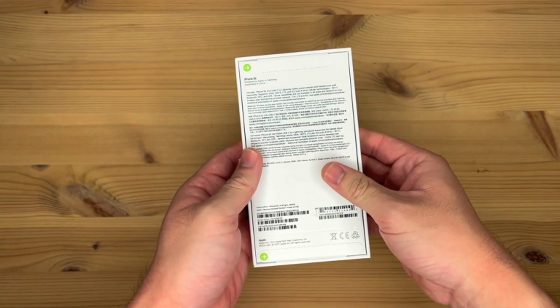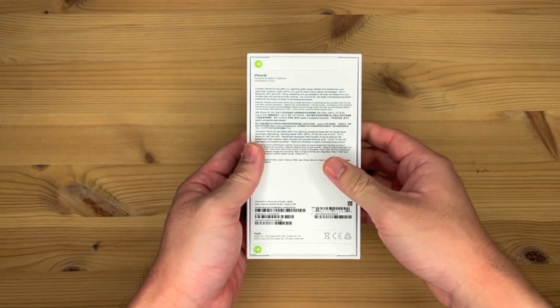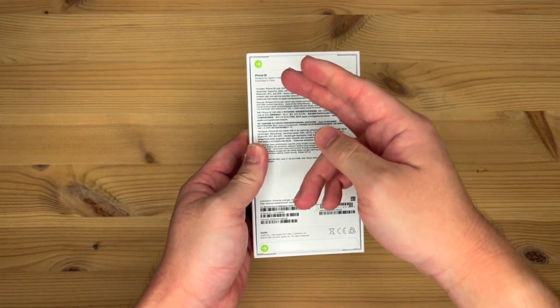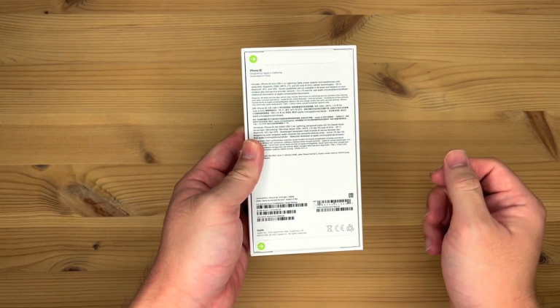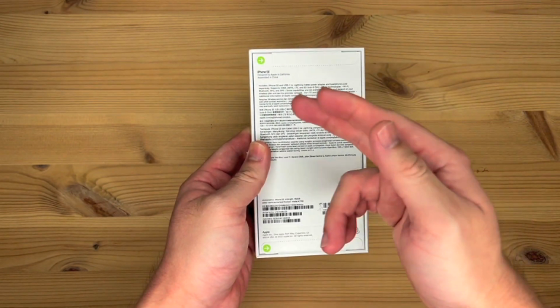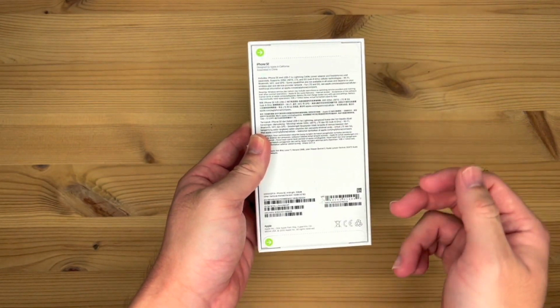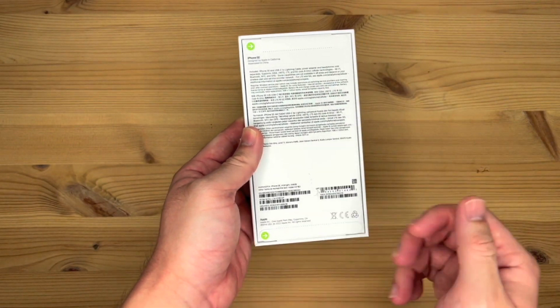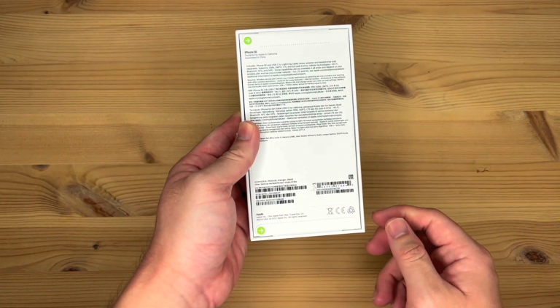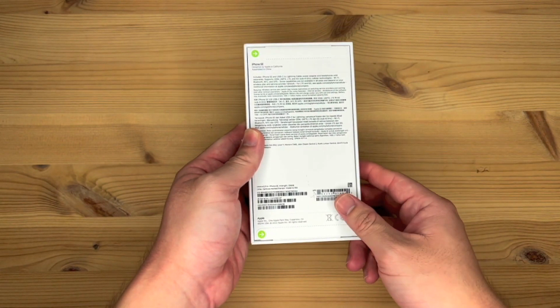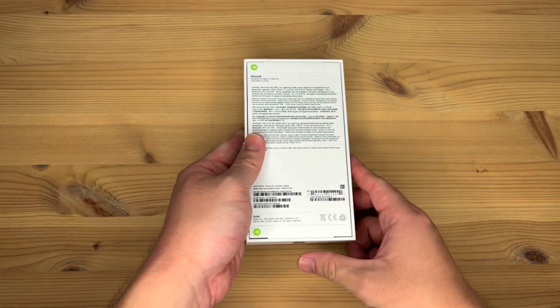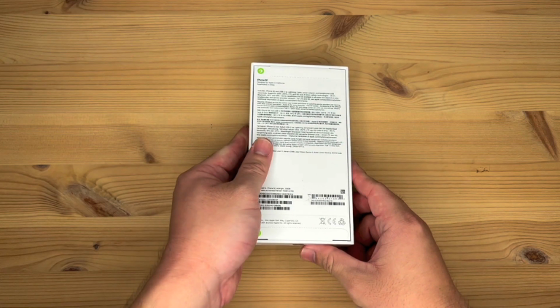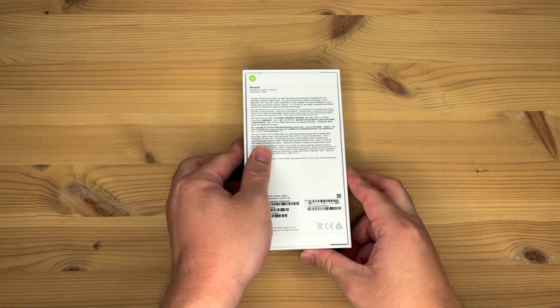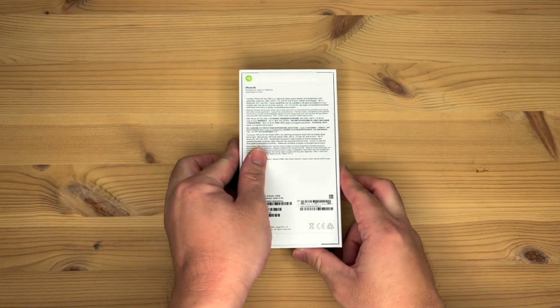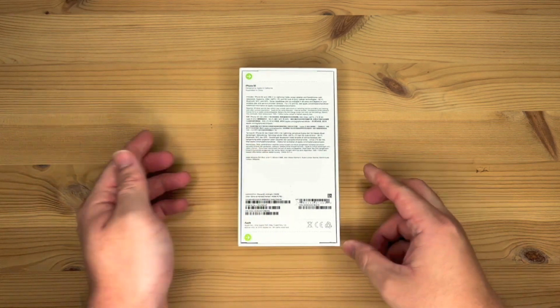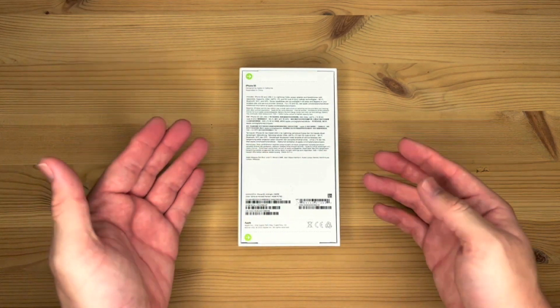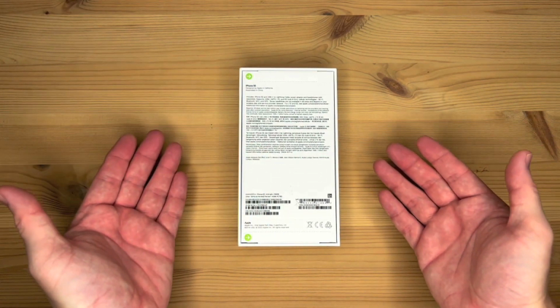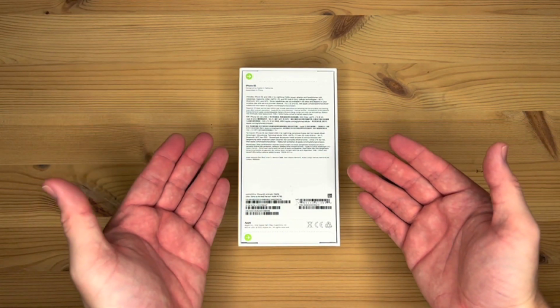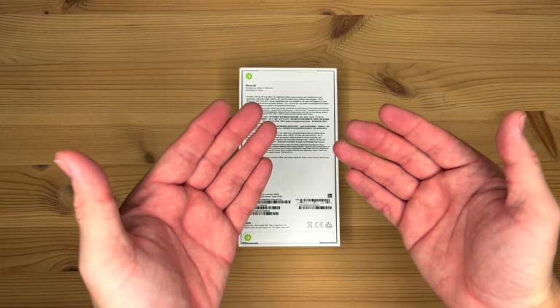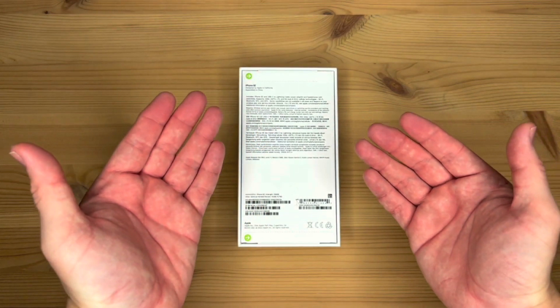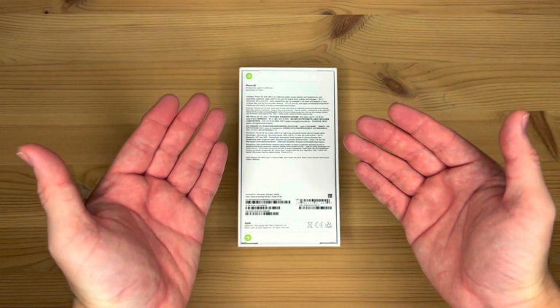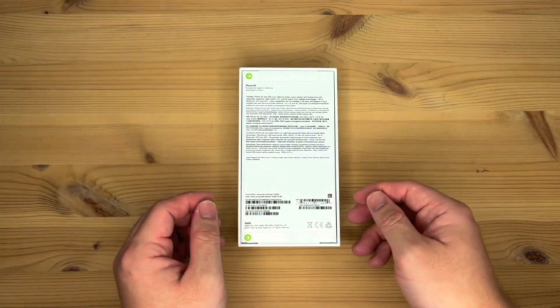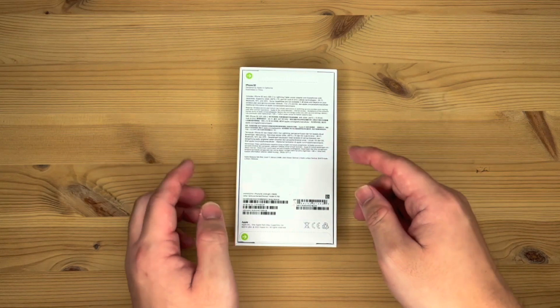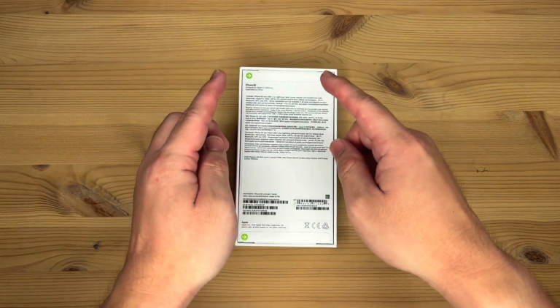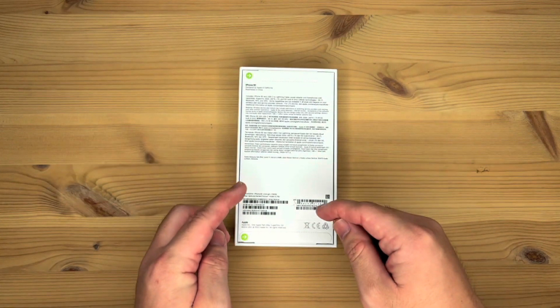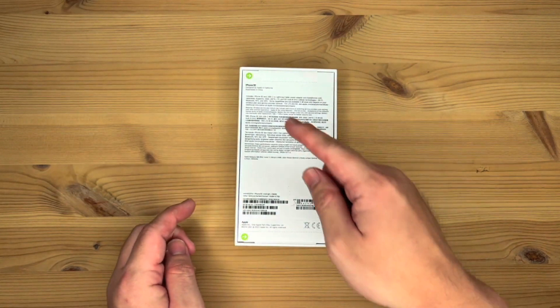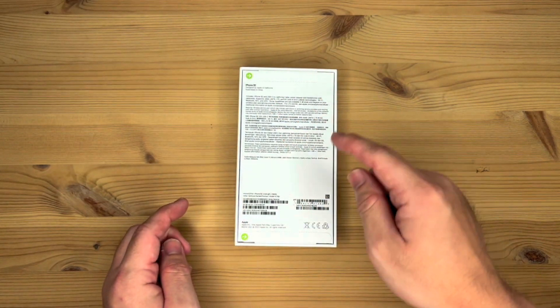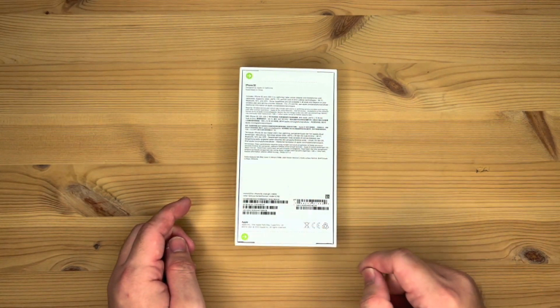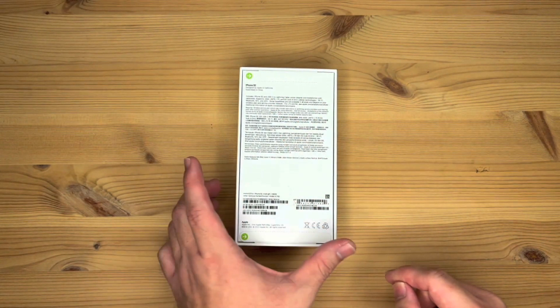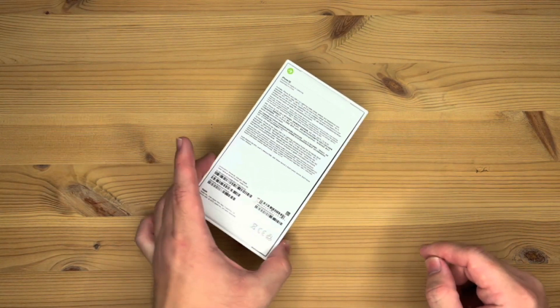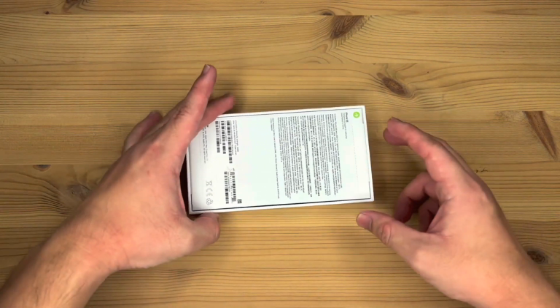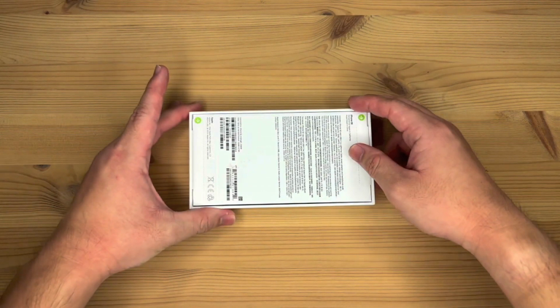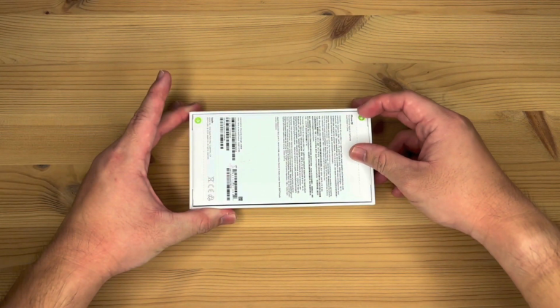And on the back, you have iPhone SE, what comes in the box, the barcode, serial number, and all that stuff. As with all other post-2021 iPhones, instead of plastic wrapping, you have the two tabs to pull to open the box. So let's do it.